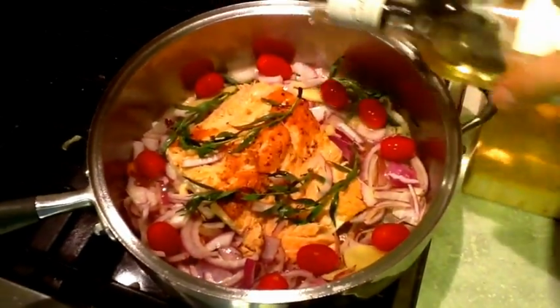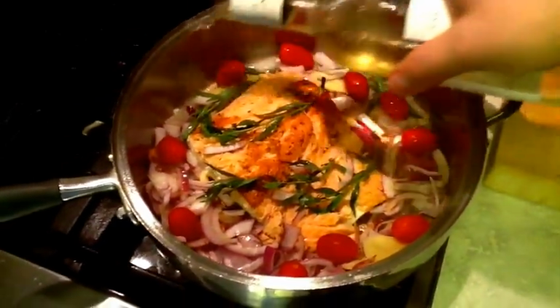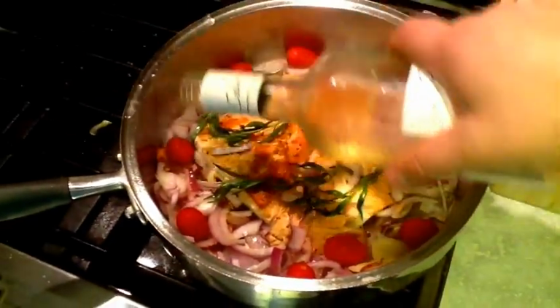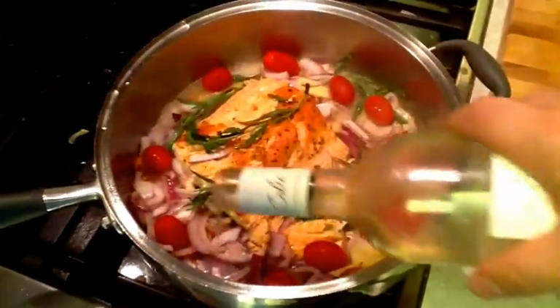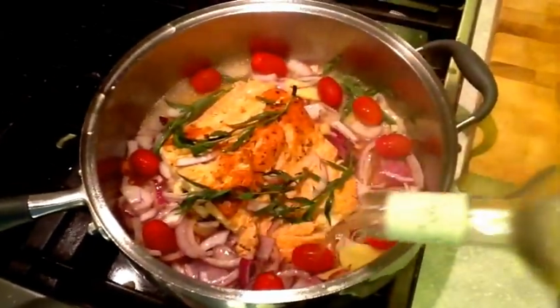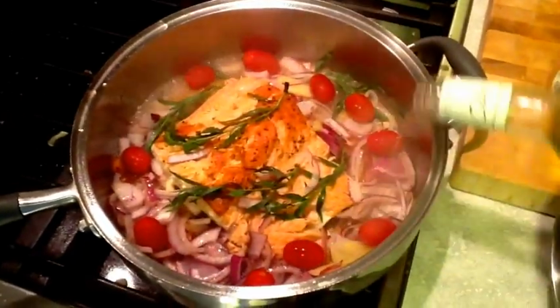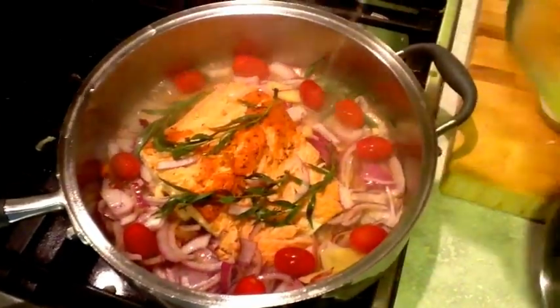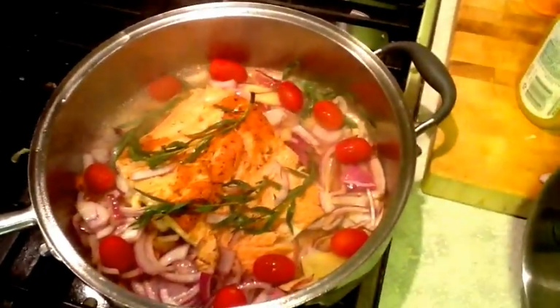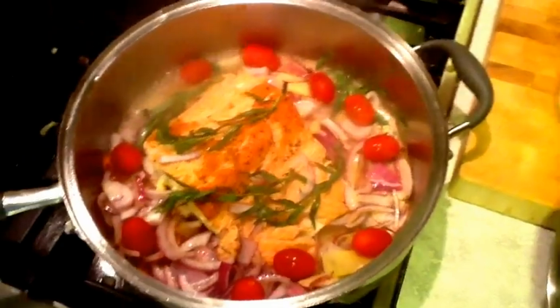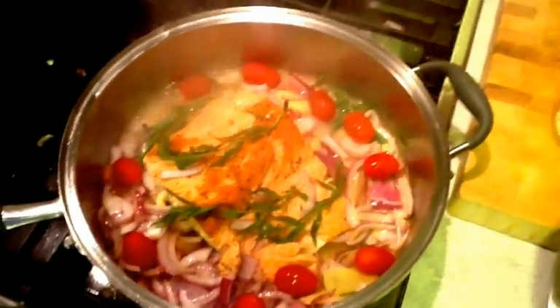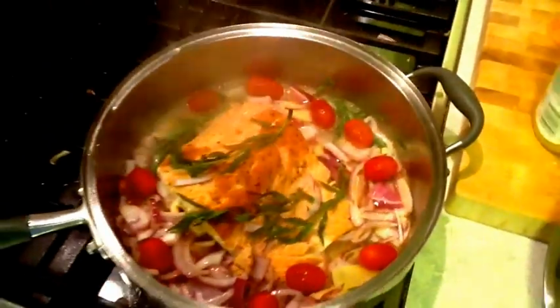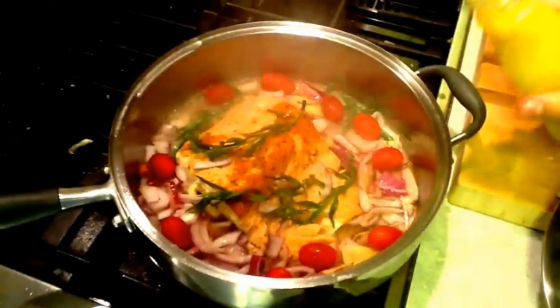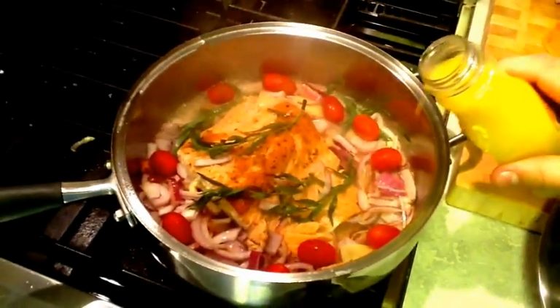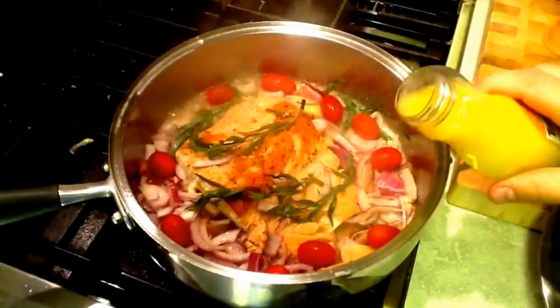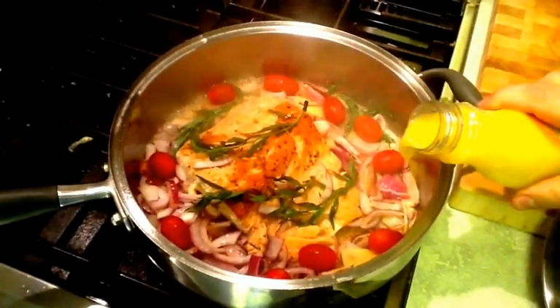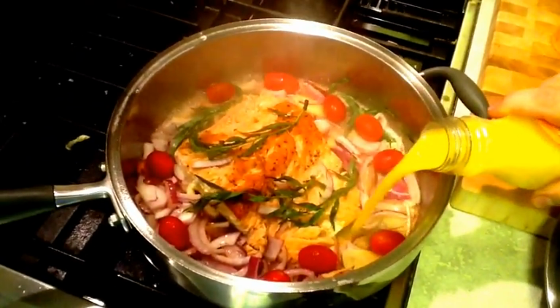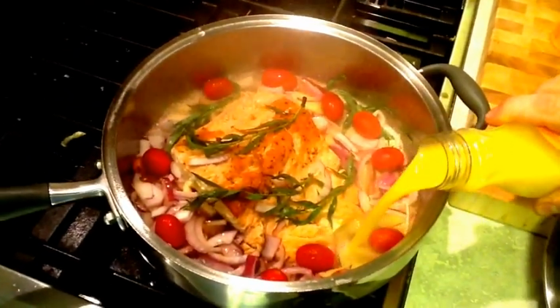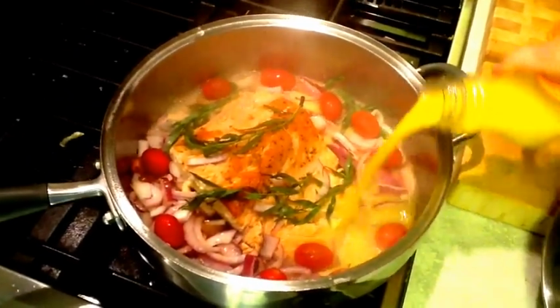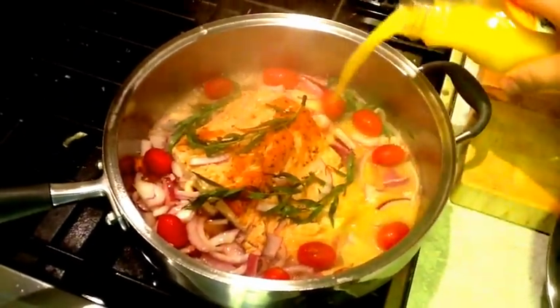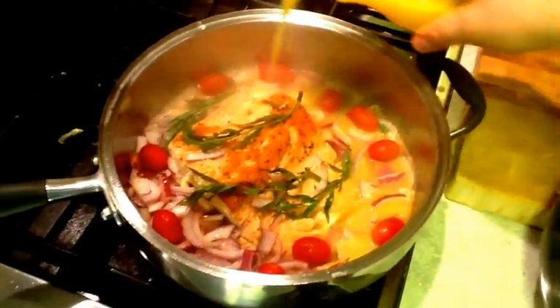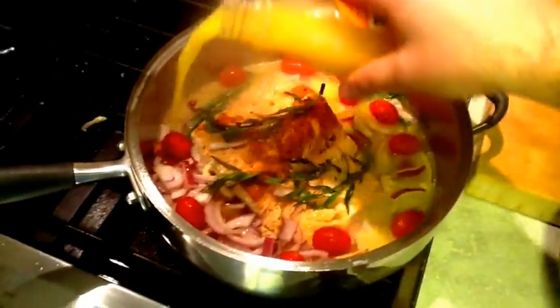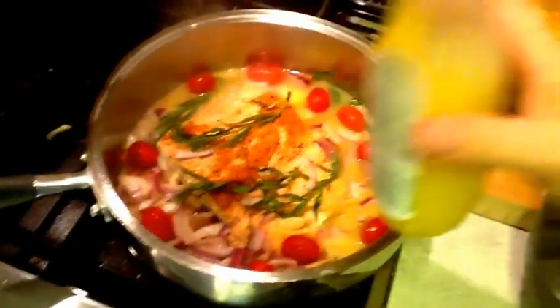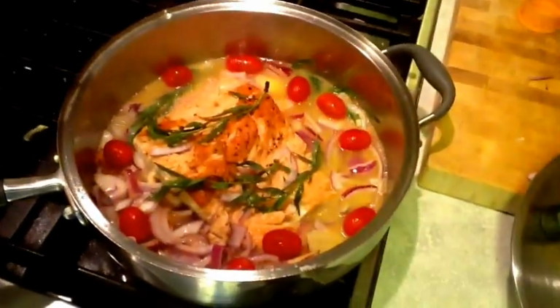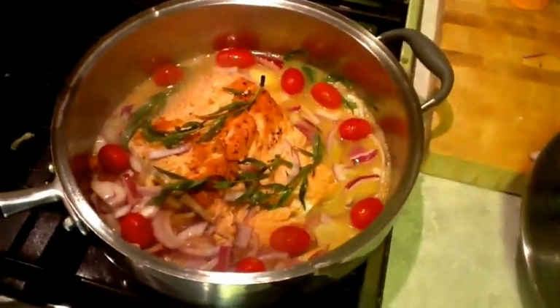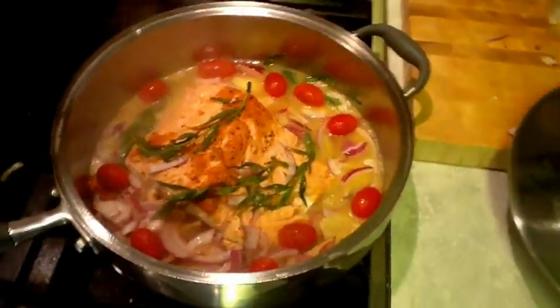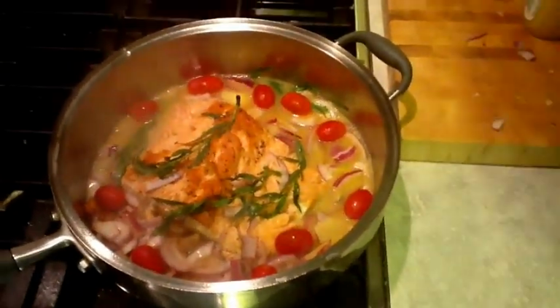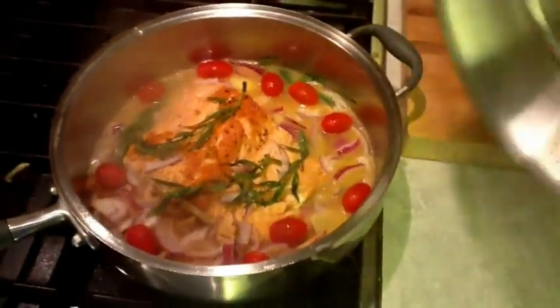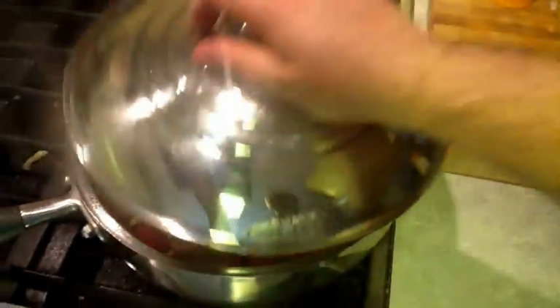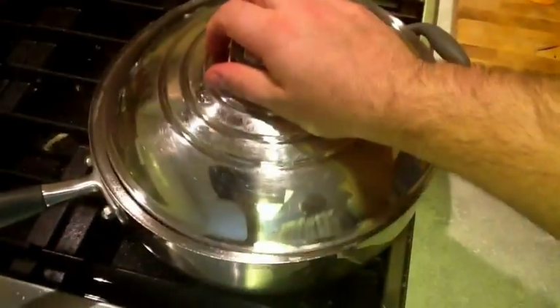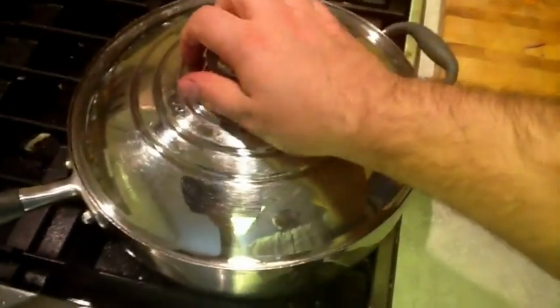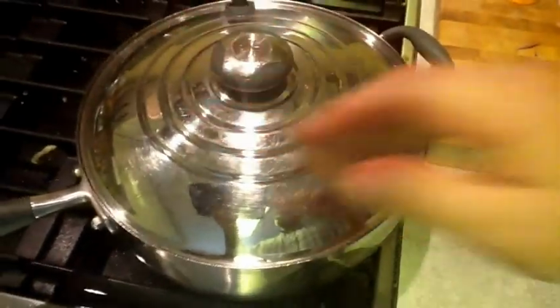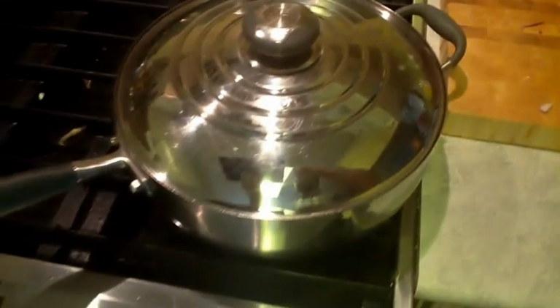I'm going to put a quarter cup of white wine in here to deglaze, and then we're going to add about a cup of orange juice. The white wine reduces quite quickly because the pan is hot. I'll put the lid on and we'll keep it on medium heat.